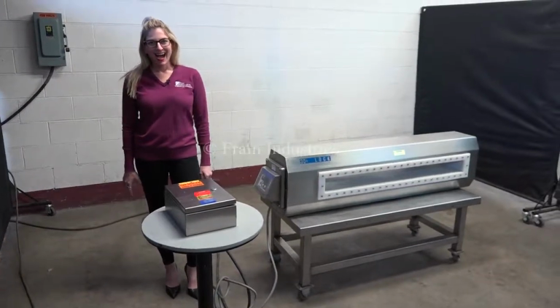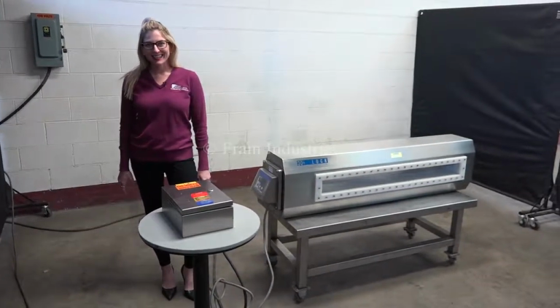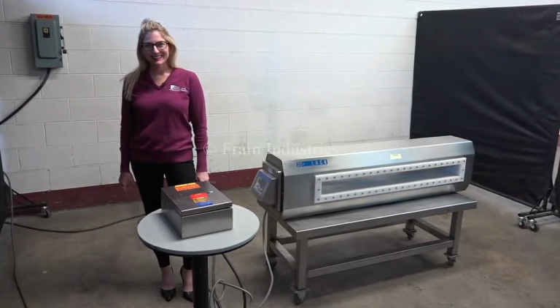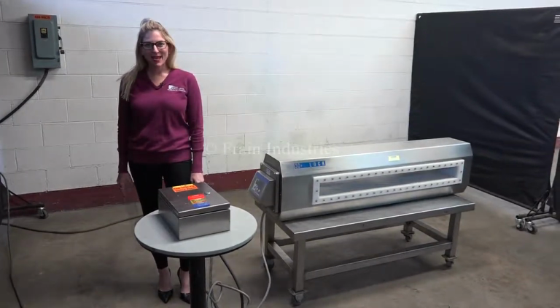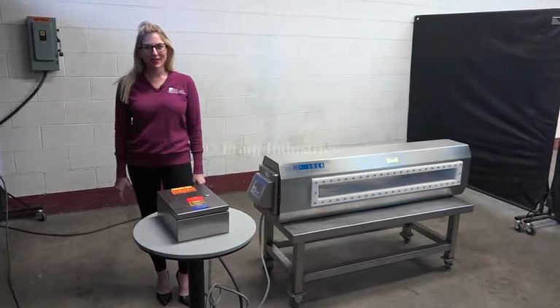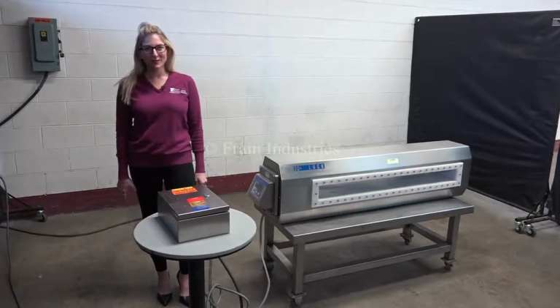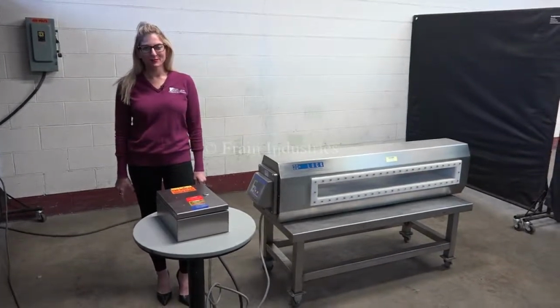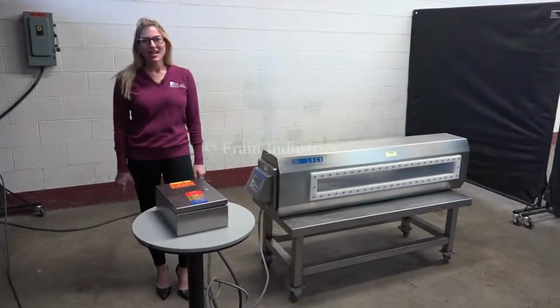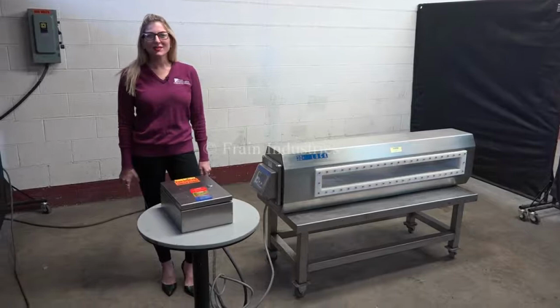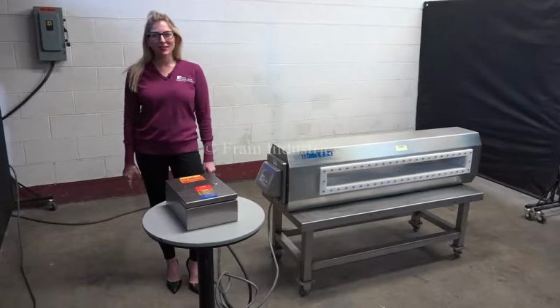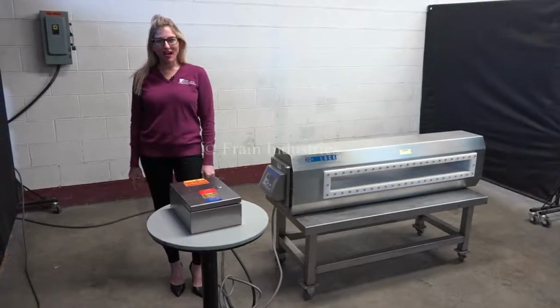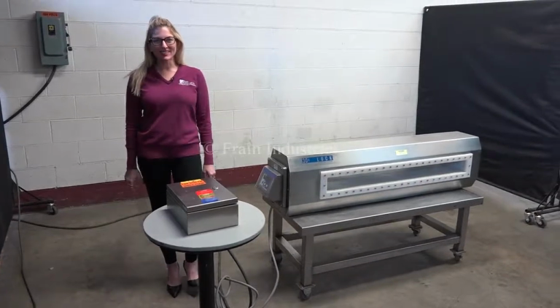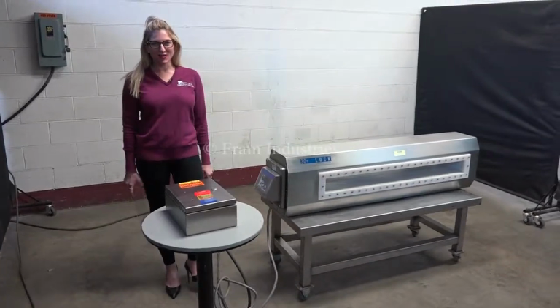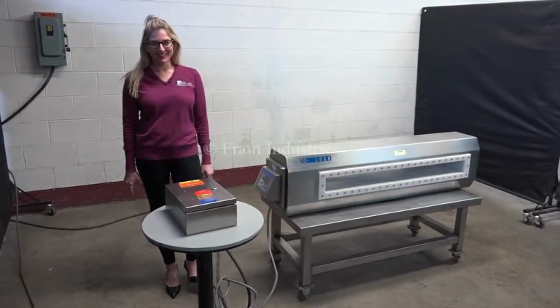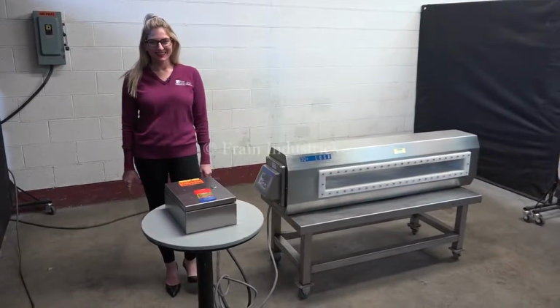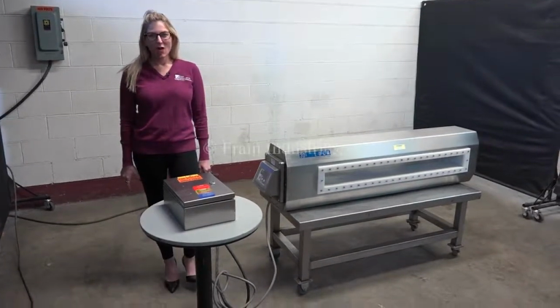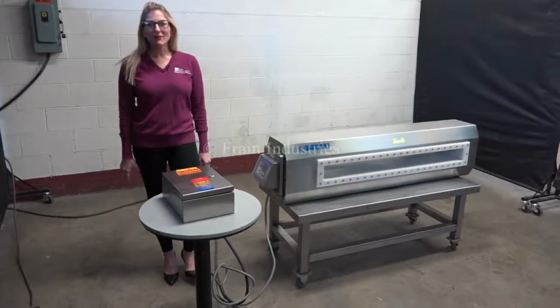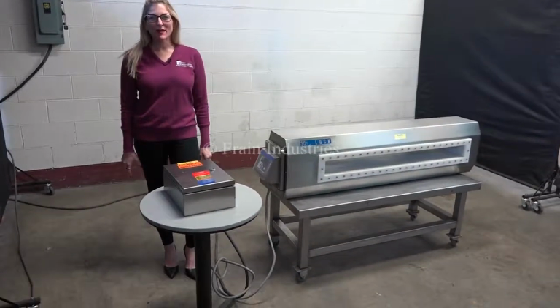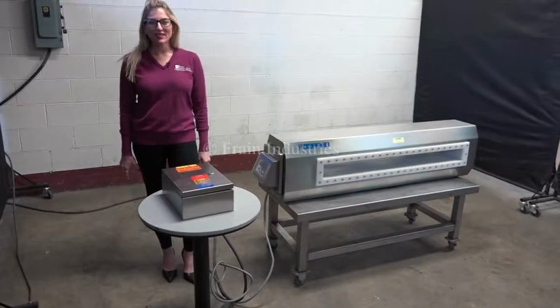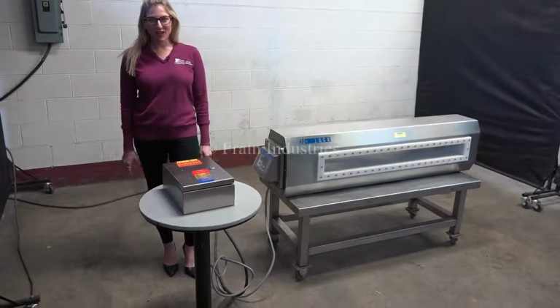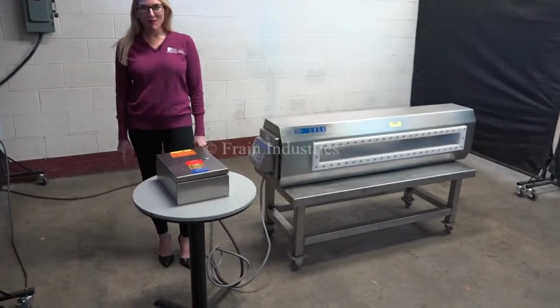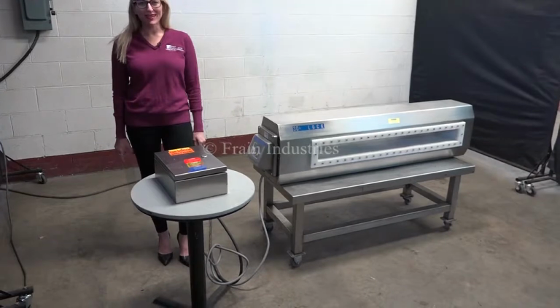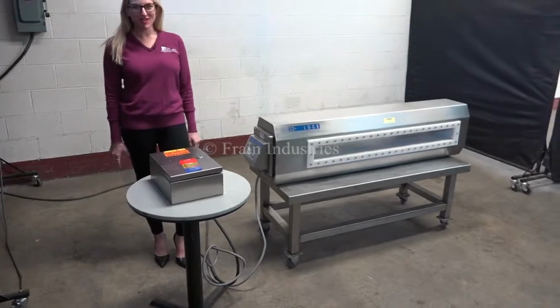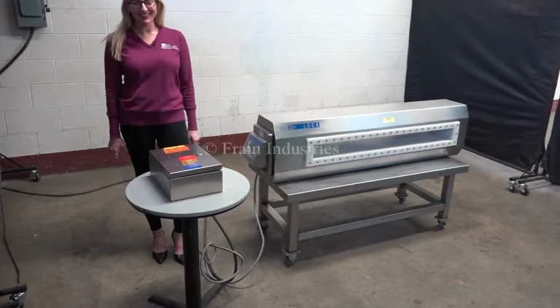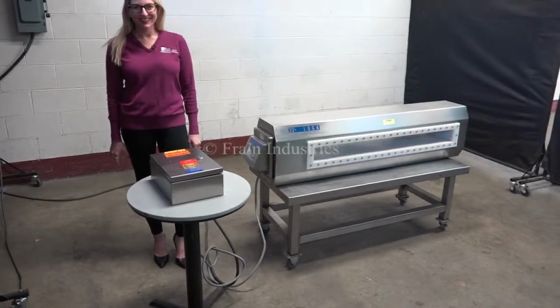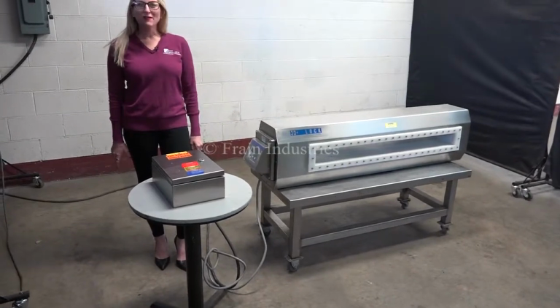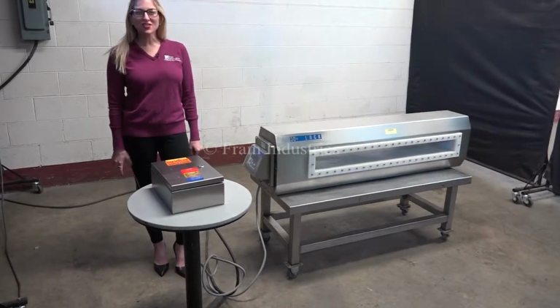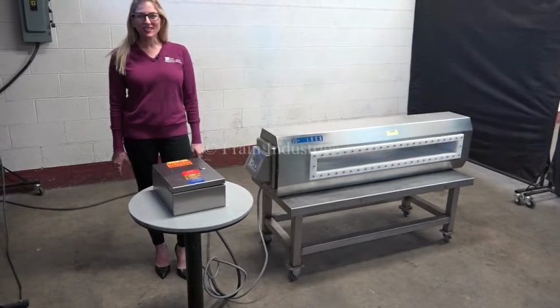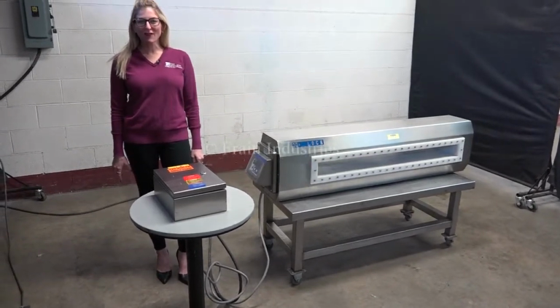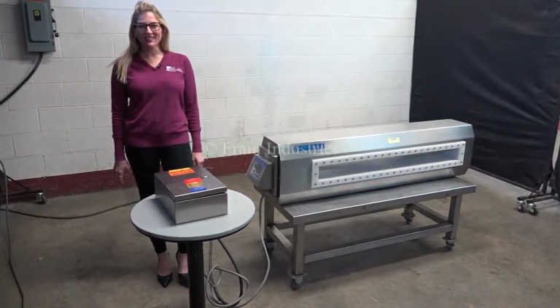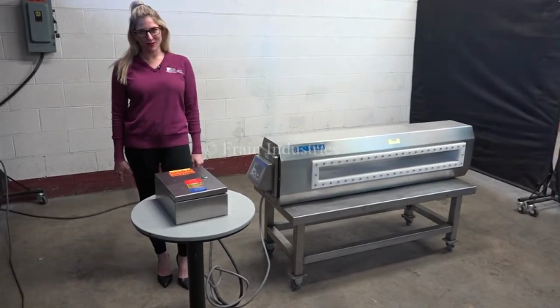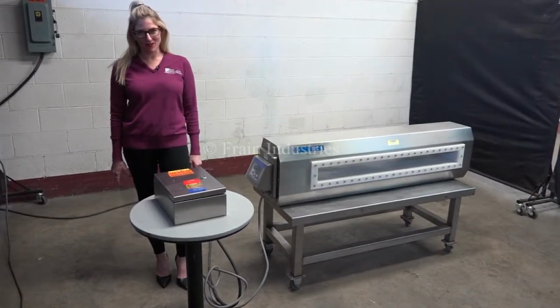Hi, I'm Katie with the Frame Group. Today we're cycling your lock metal detector head. We recommend you use the manual in its entirety before powering up the machine. The voltage is currently set to single phase, 120 volts.